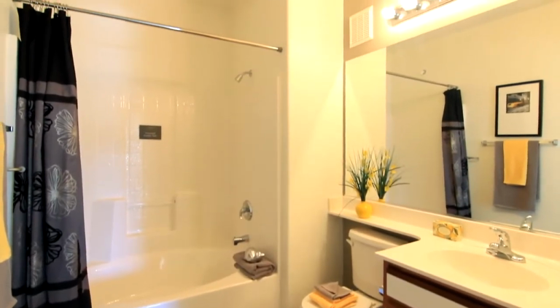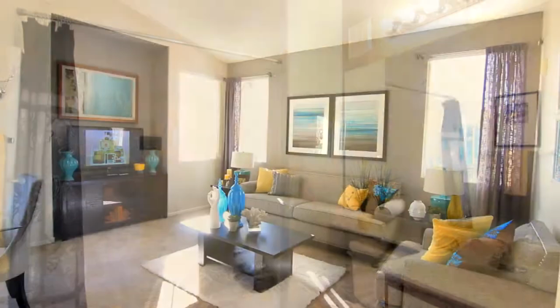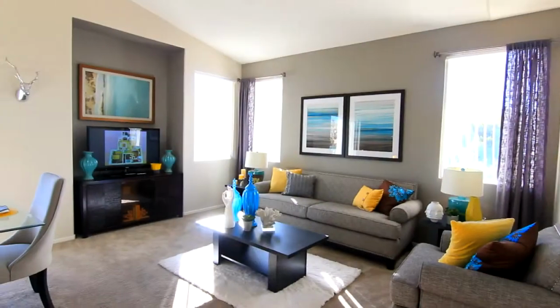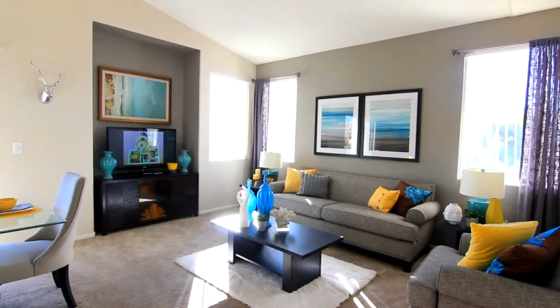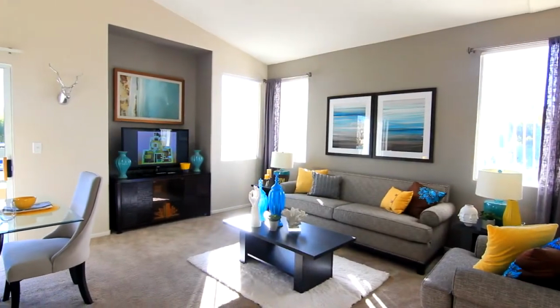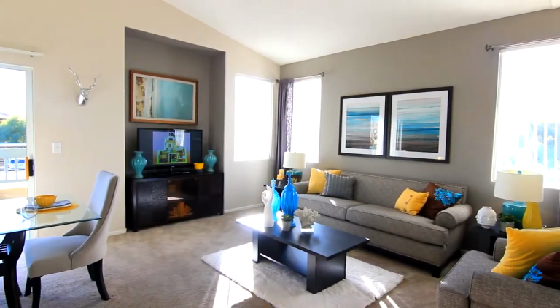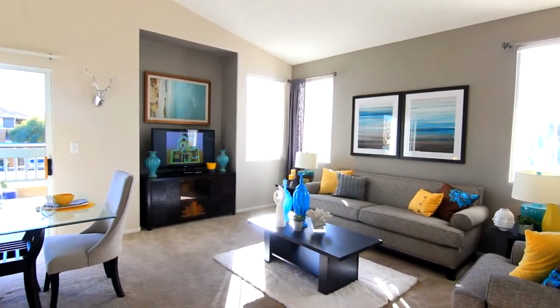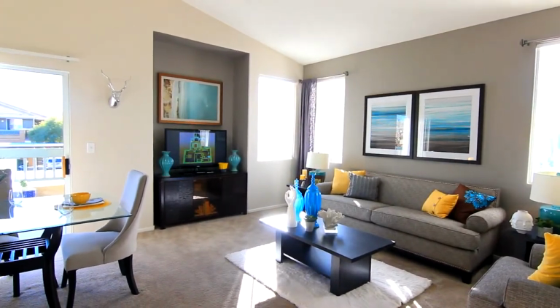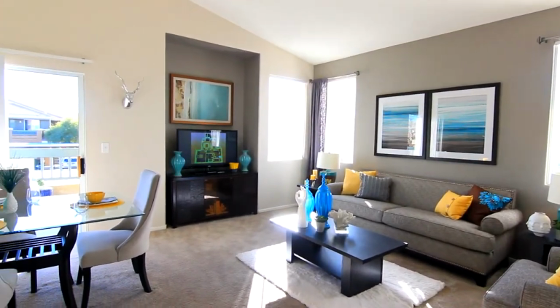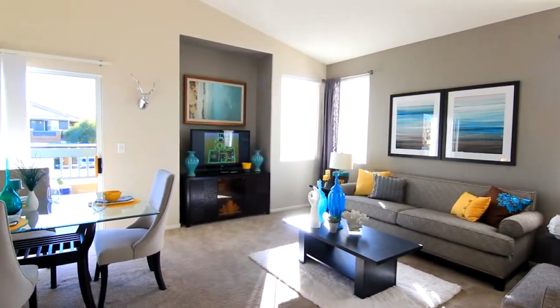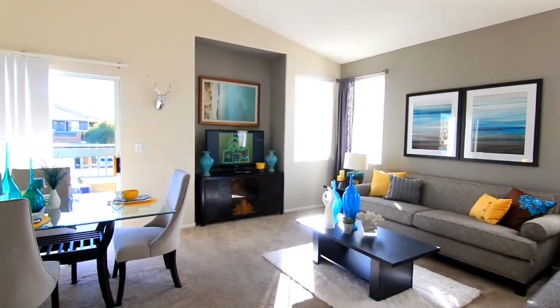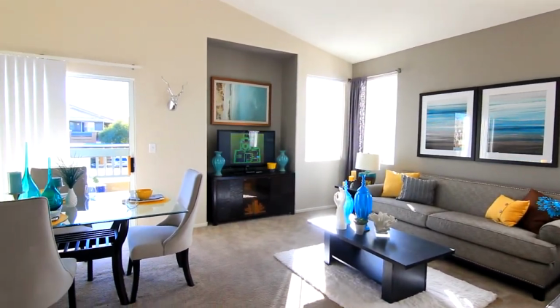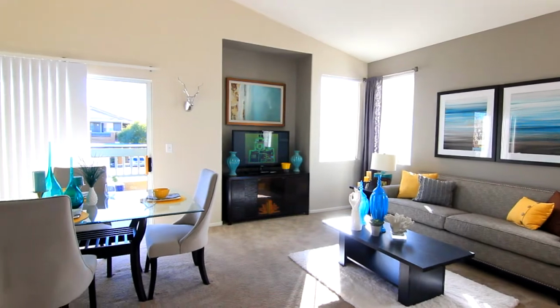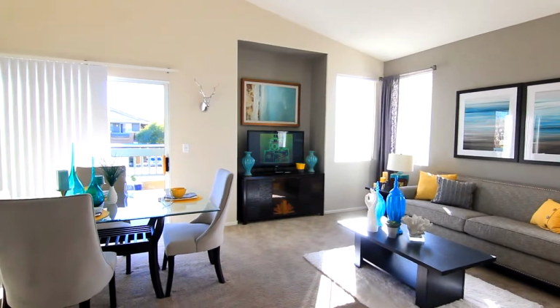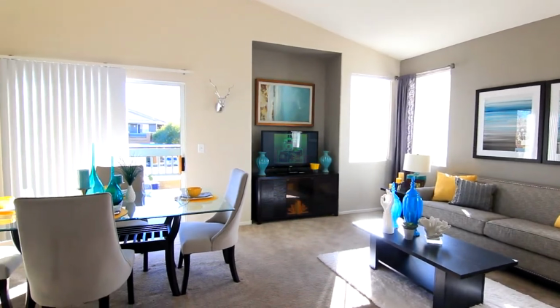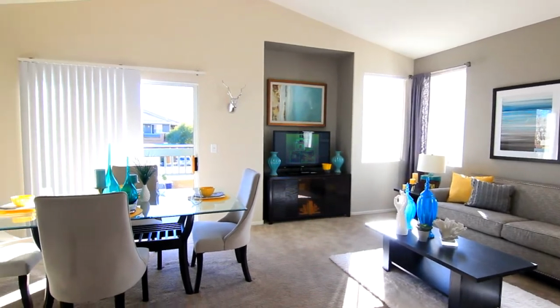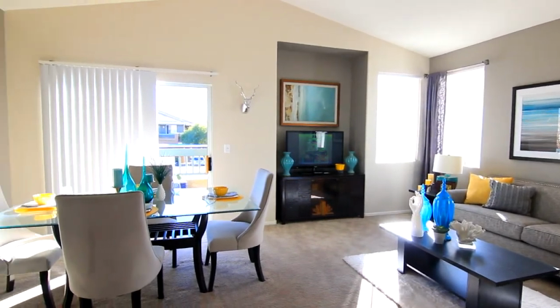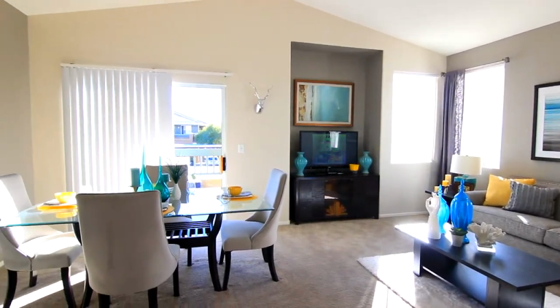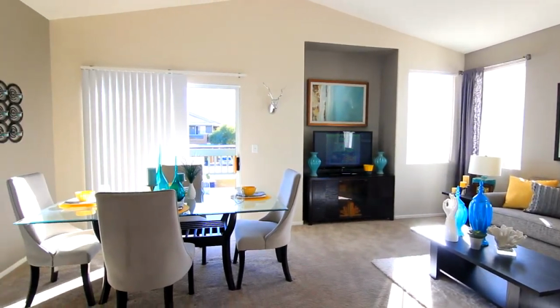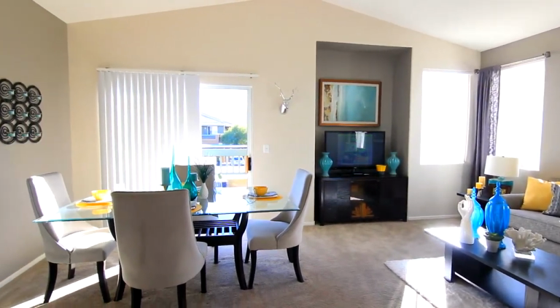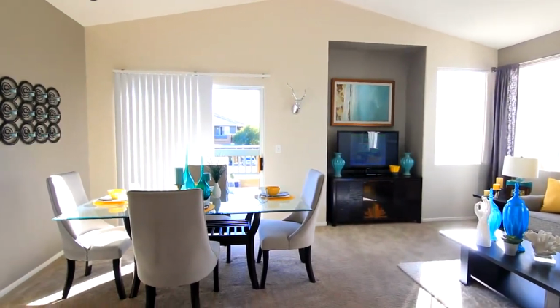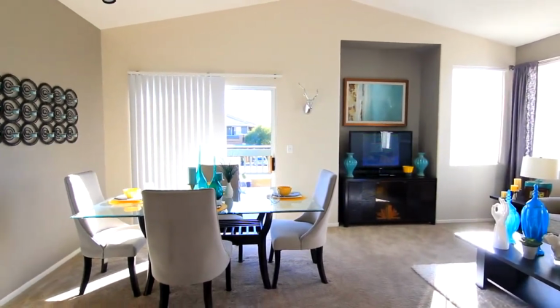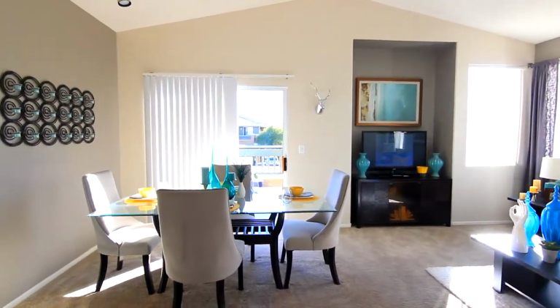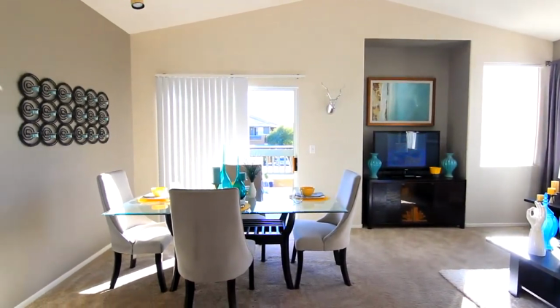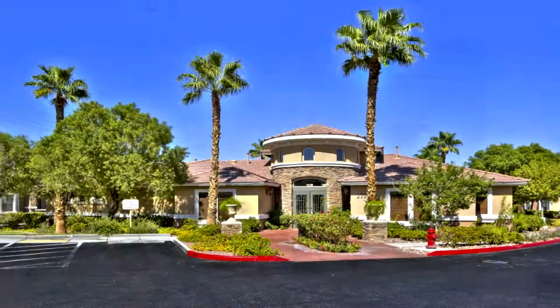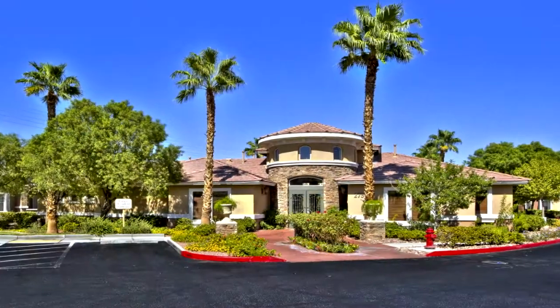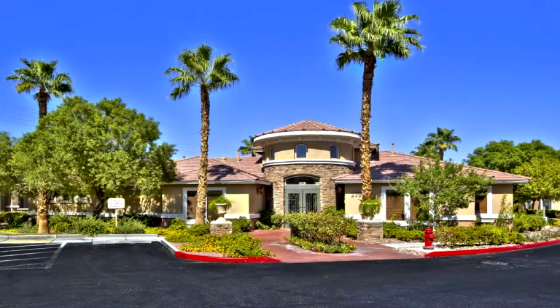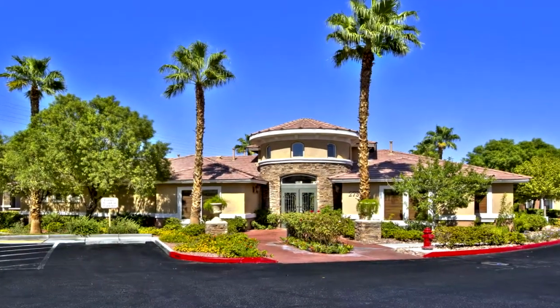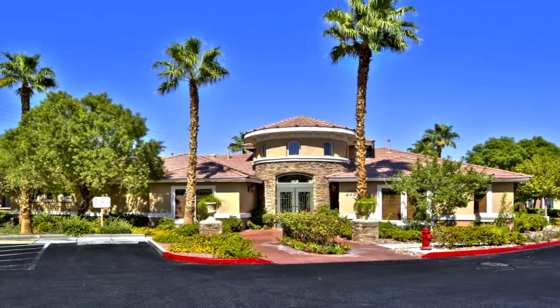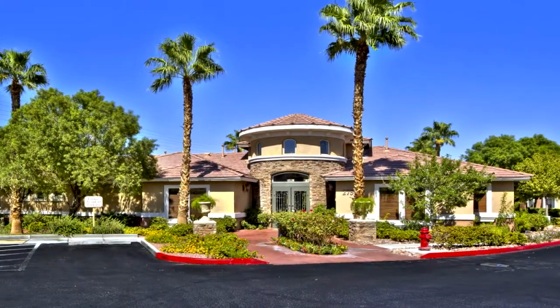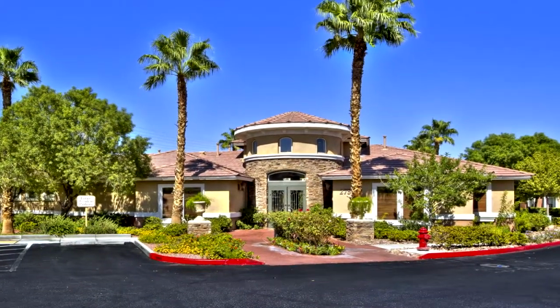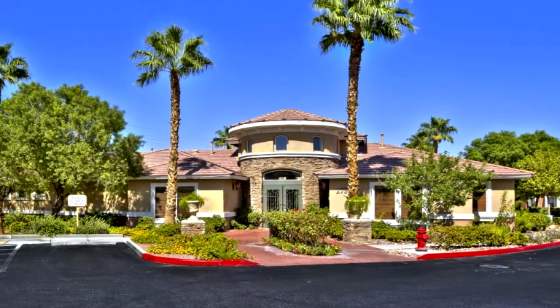The Capri — a well-contemplated floor plan lending to comfortable living and easy entertaining. Welcome home to Amalfi.